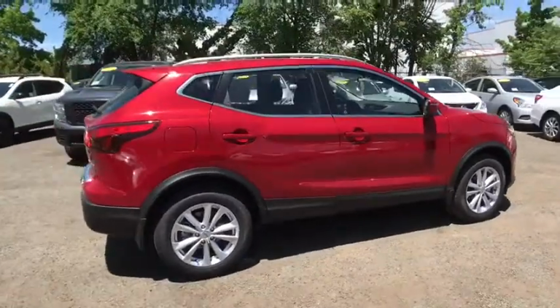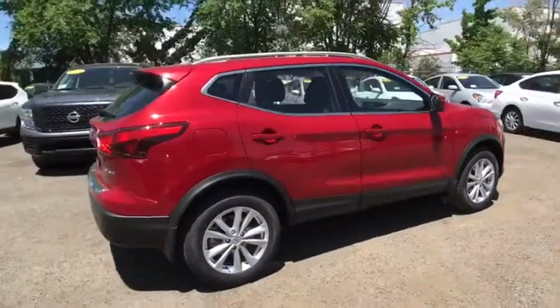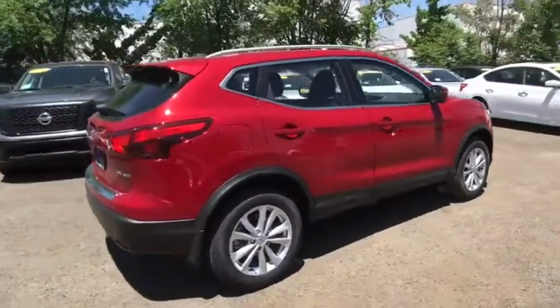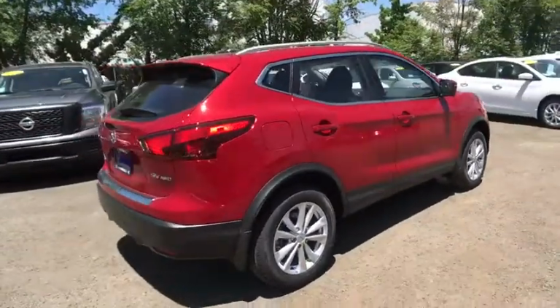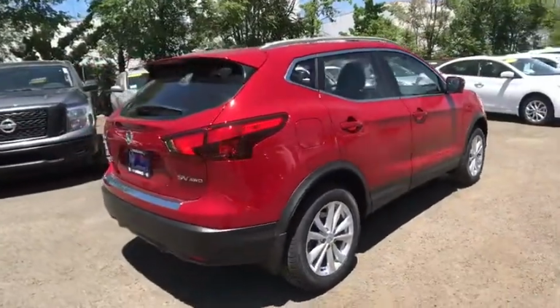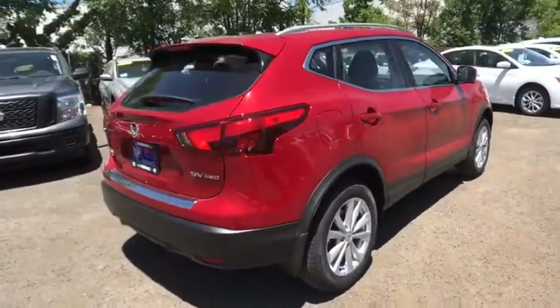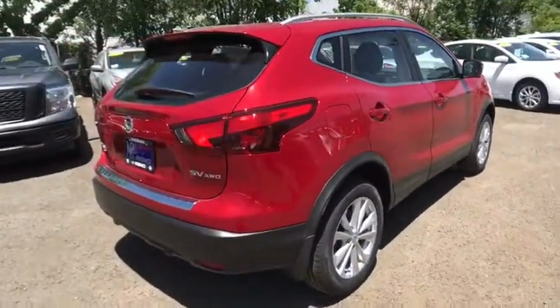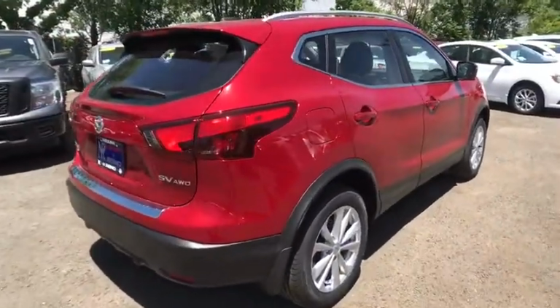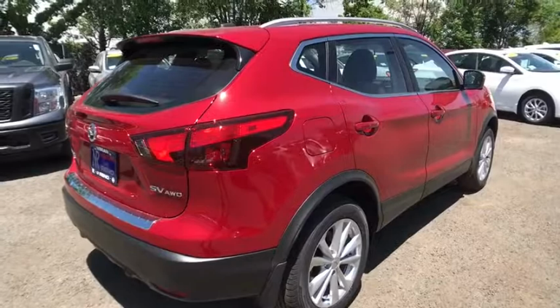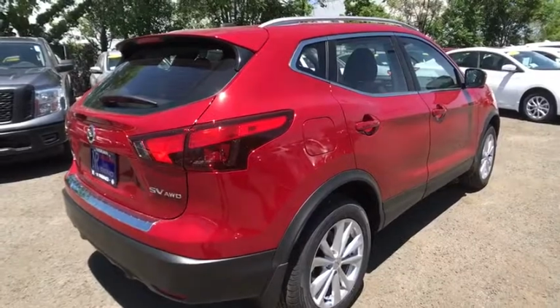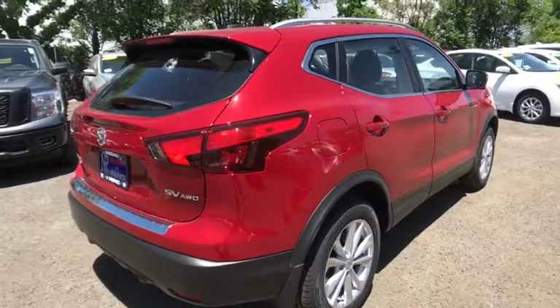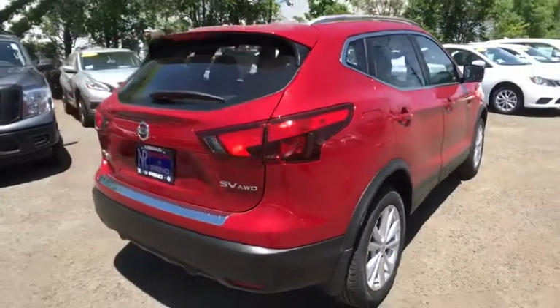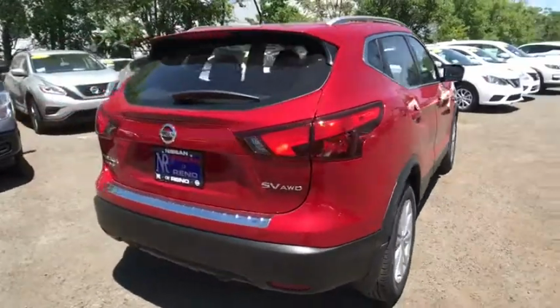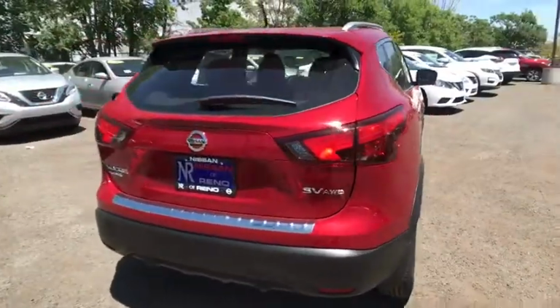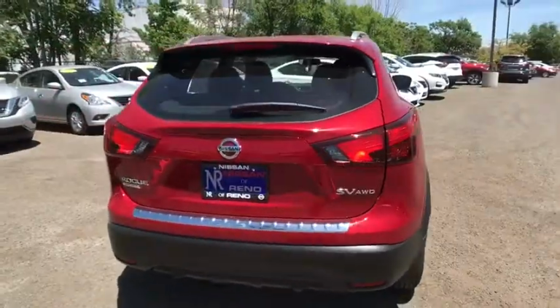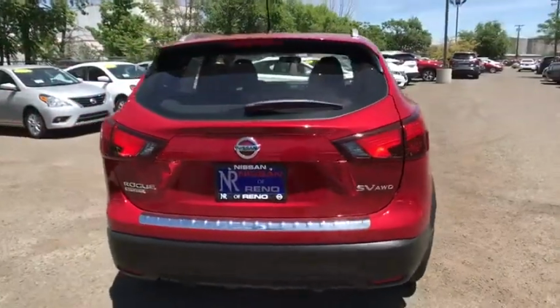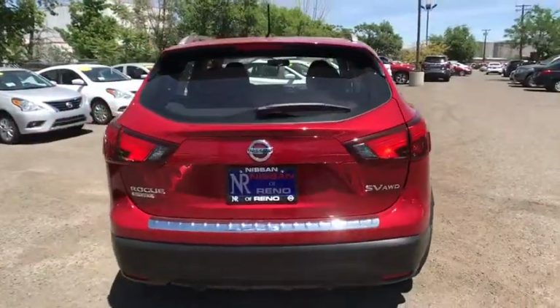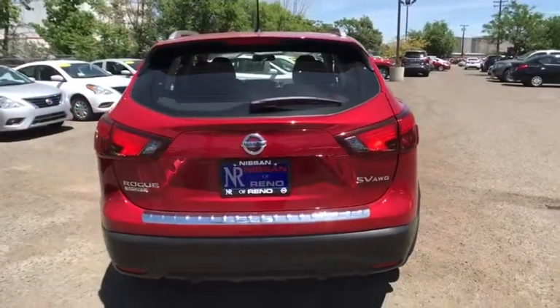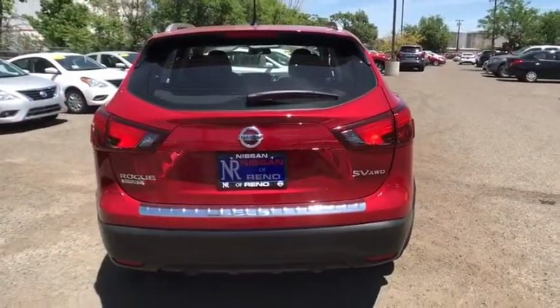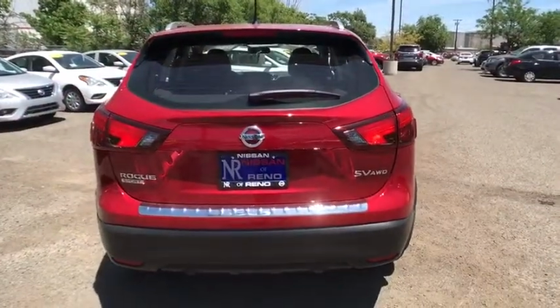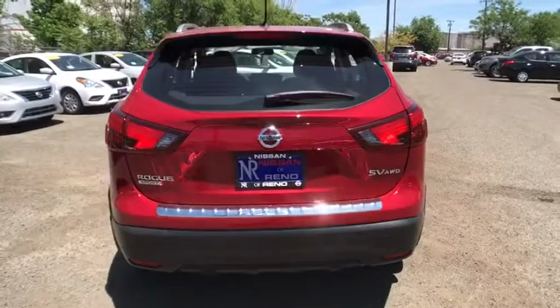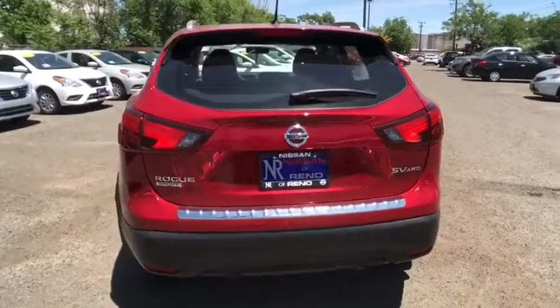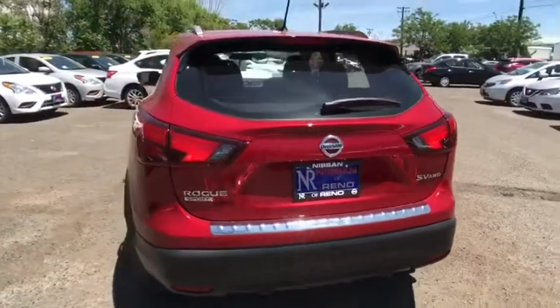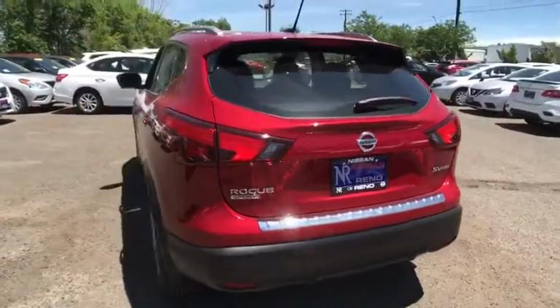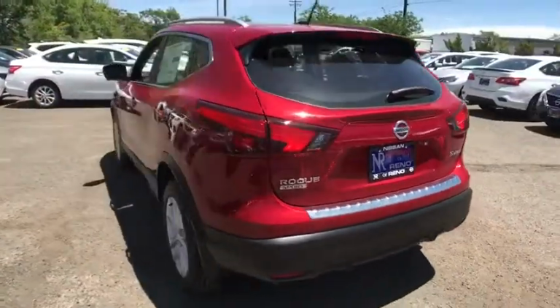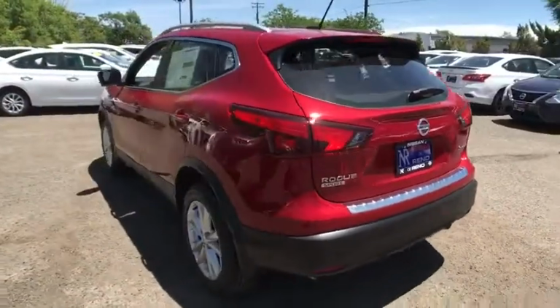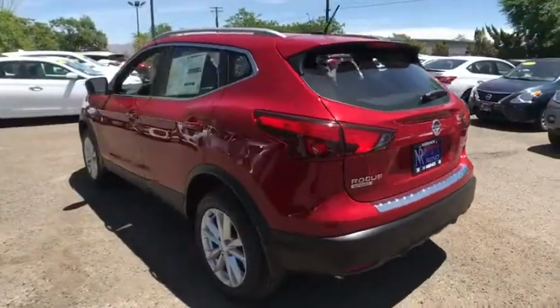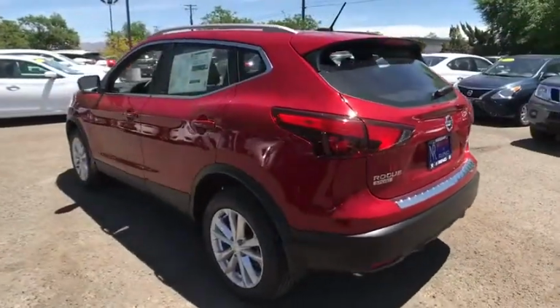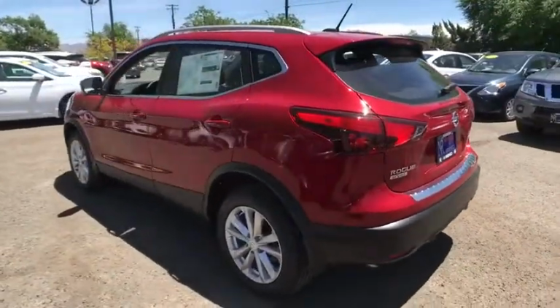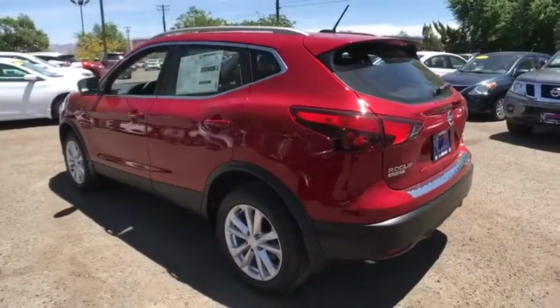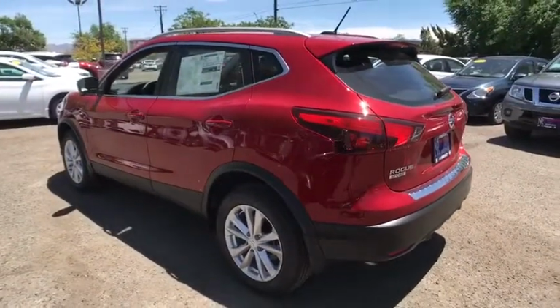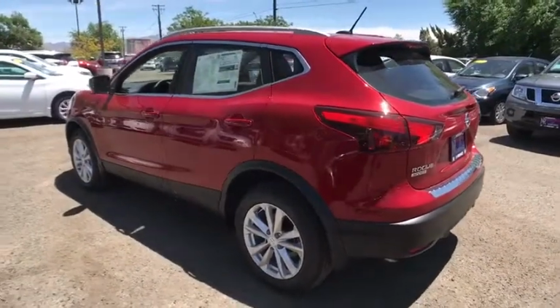Here are some of this vehicle's great options: stability control, traction control, all-wheel drive, steering wheel audio controls, anti-lock braking system, backup camera, keyless entry, Bluetooth, adjustable steering wheel, power steering.